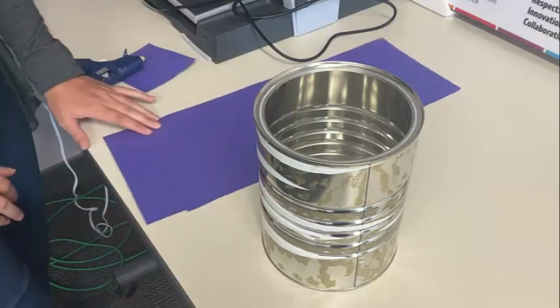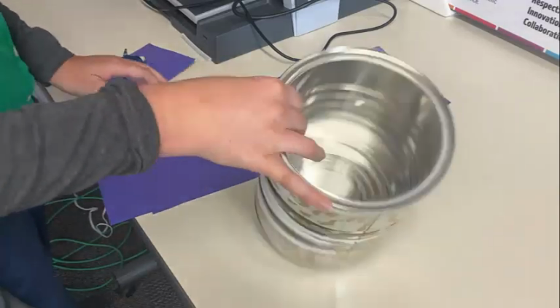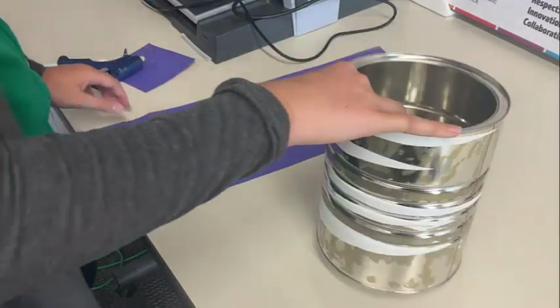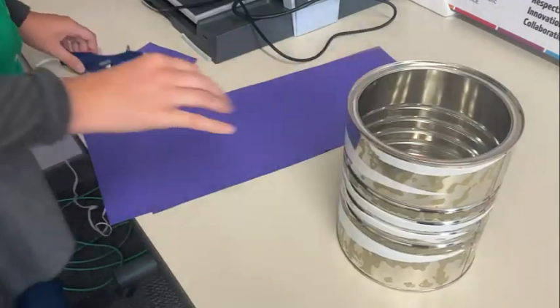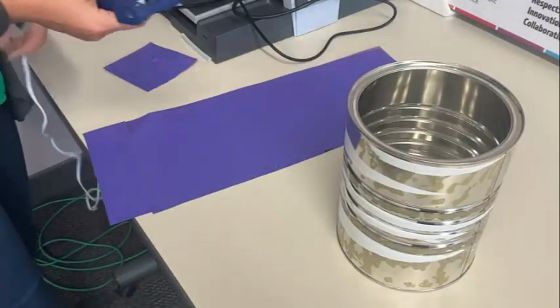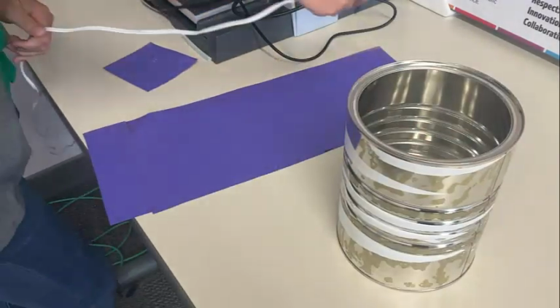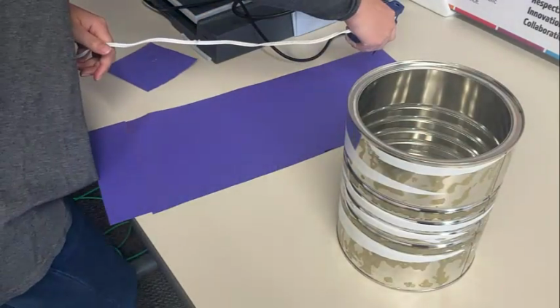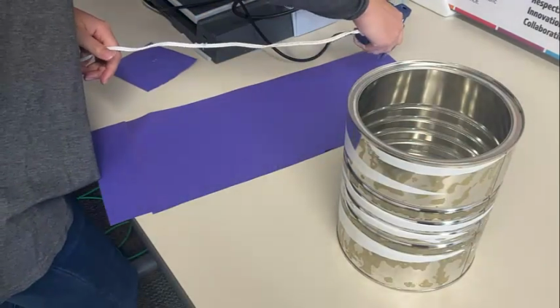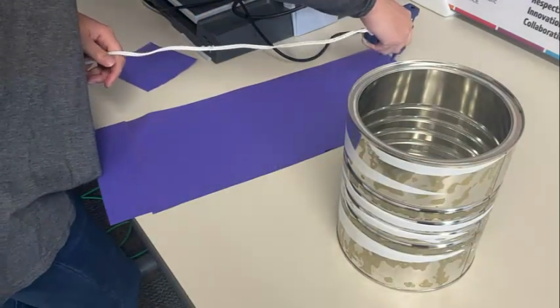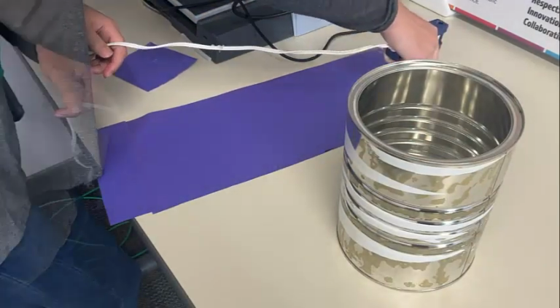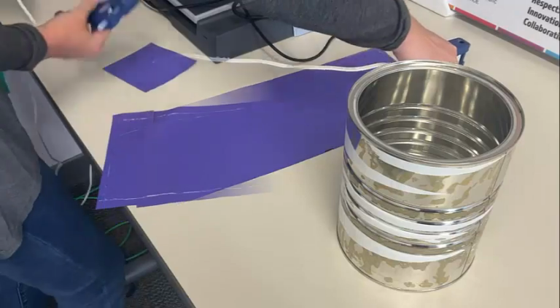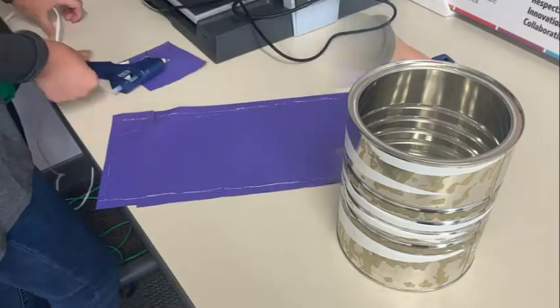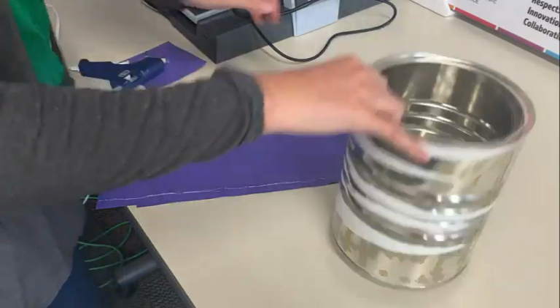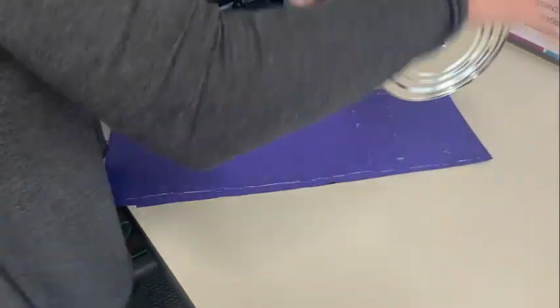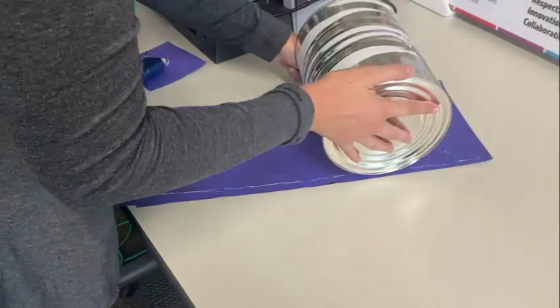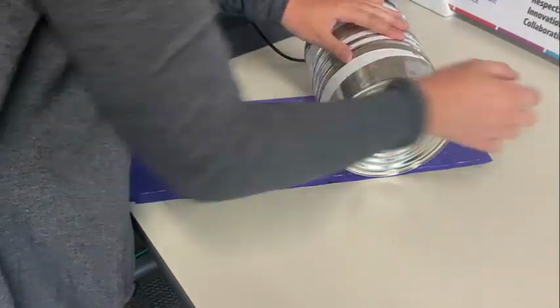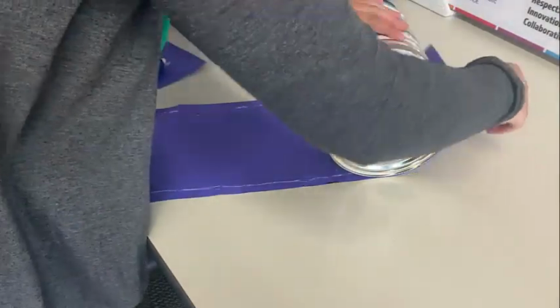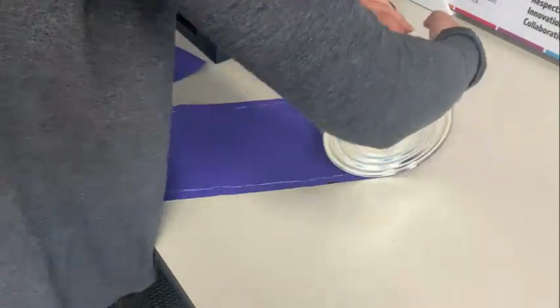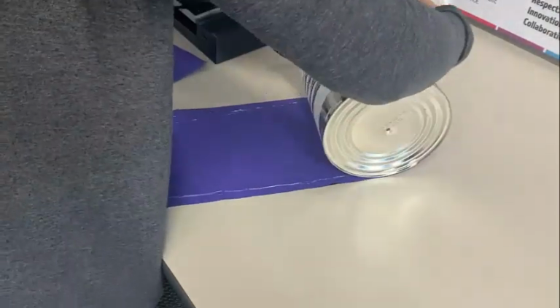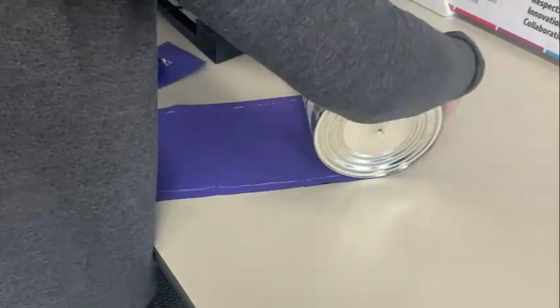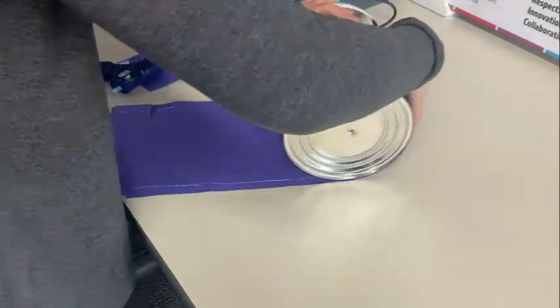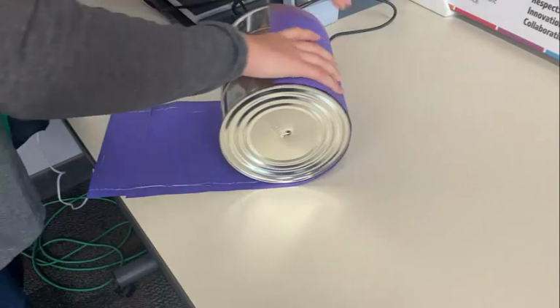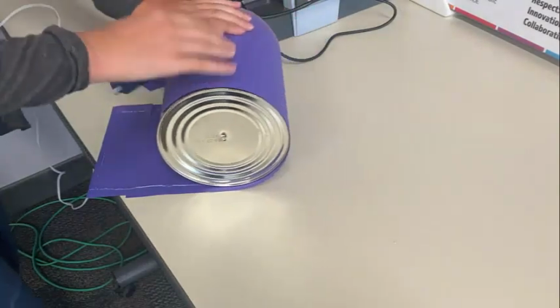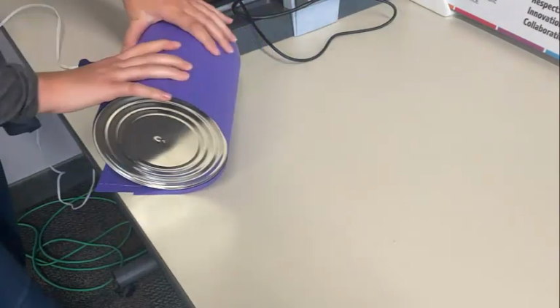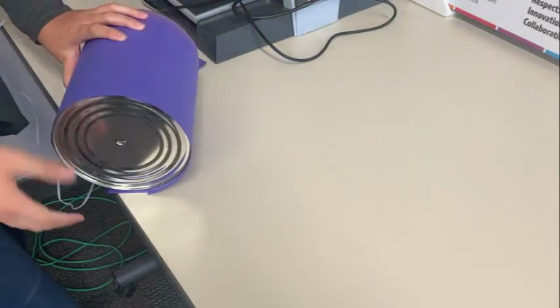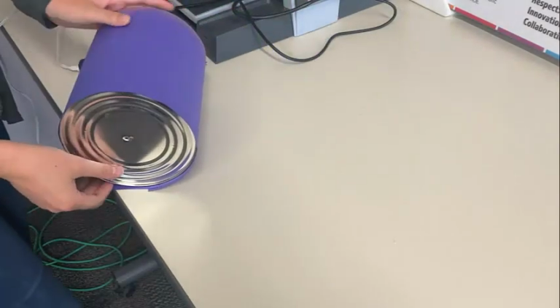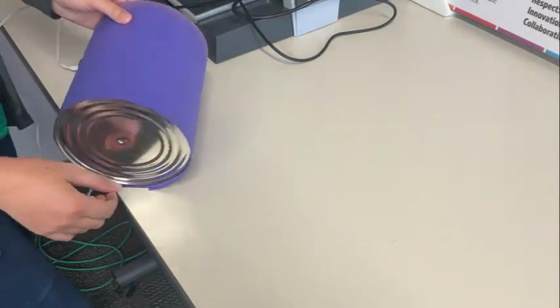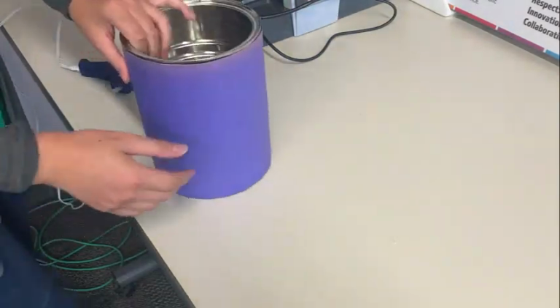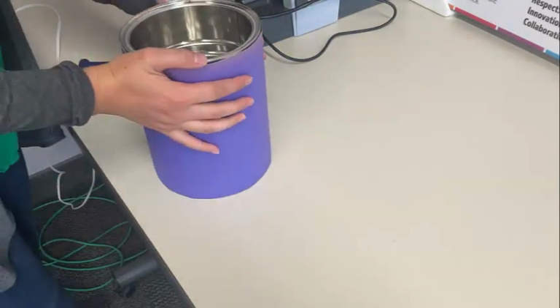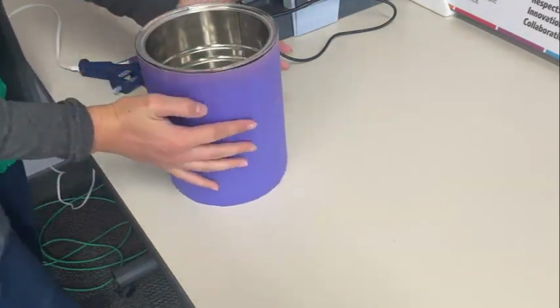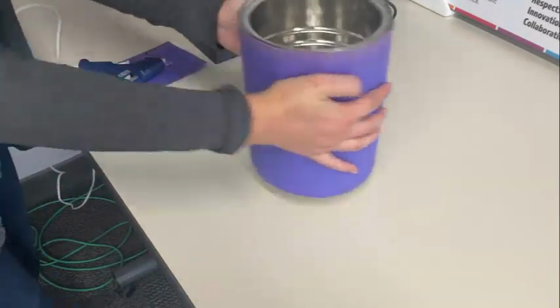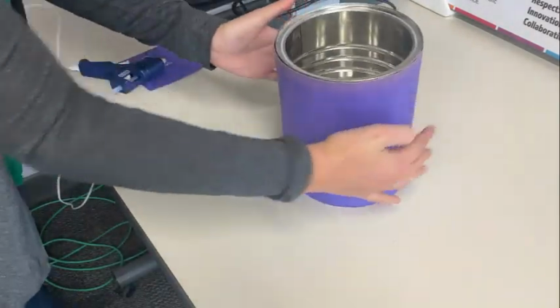We hot glued a scrap piece of paper onto our longer piece to extend it. Then to cover the coffee tin, place a bunch of hot glue on your piece of paper and roll the coffee tin so that it wraps around in the paper.